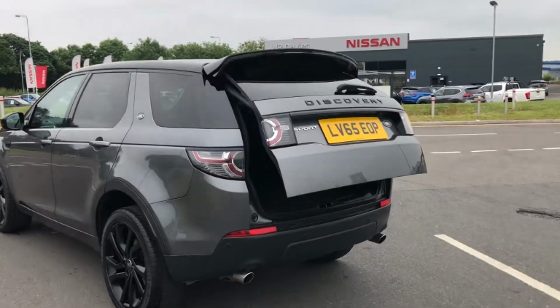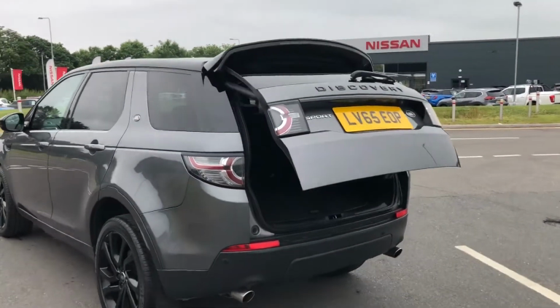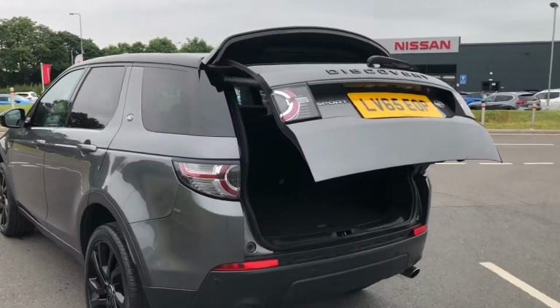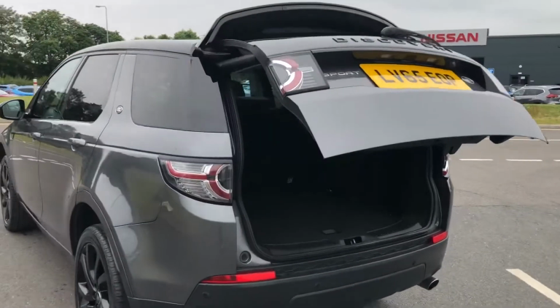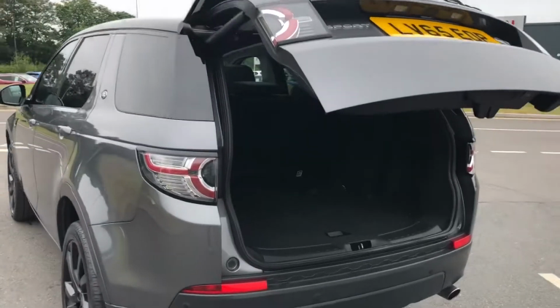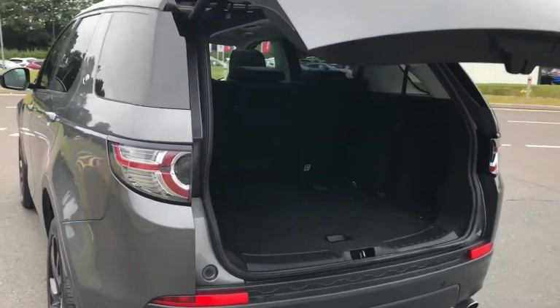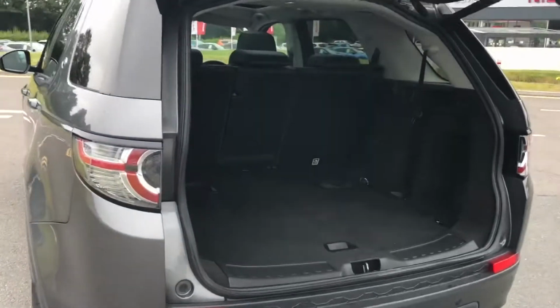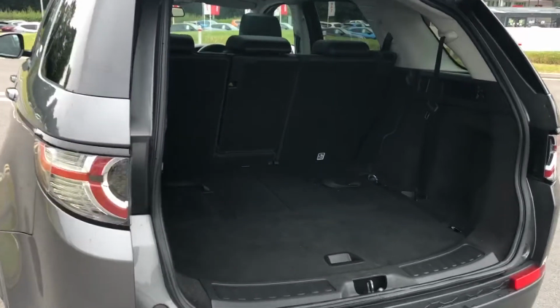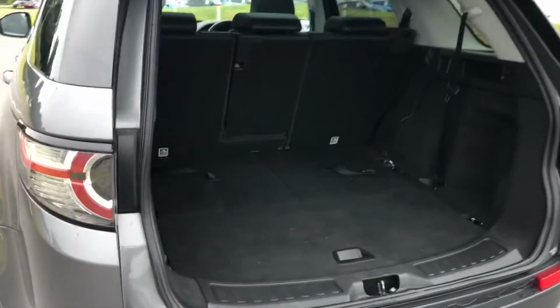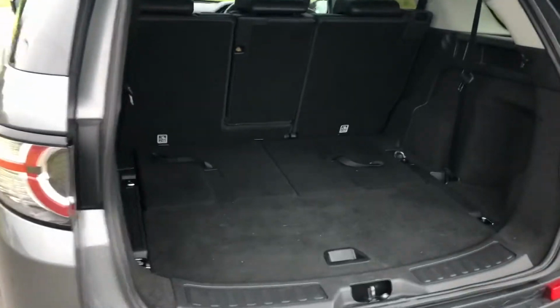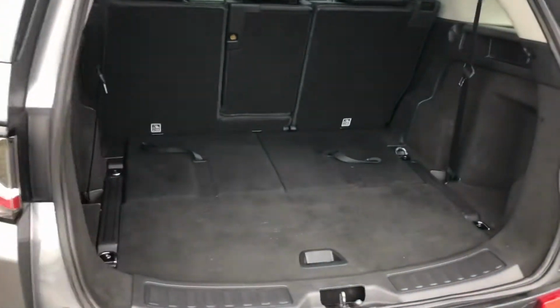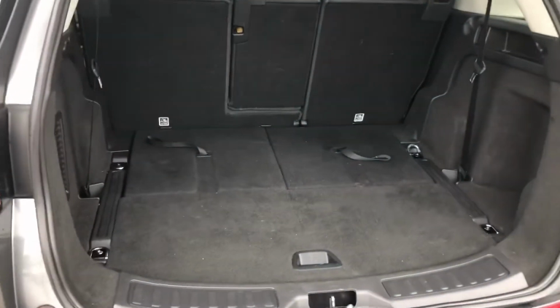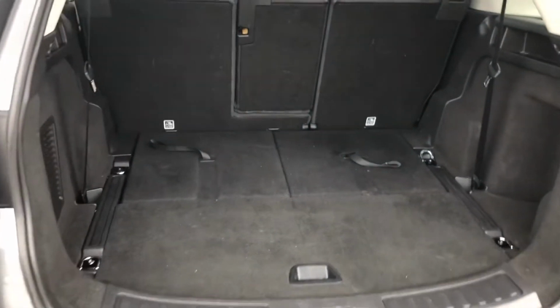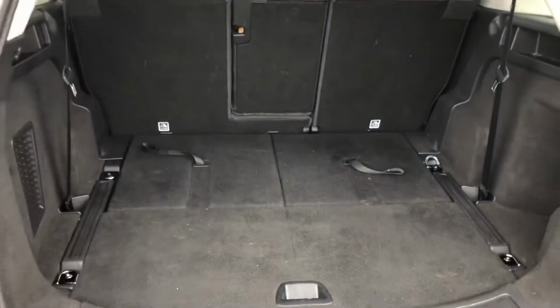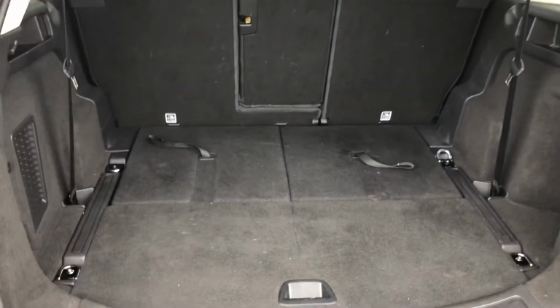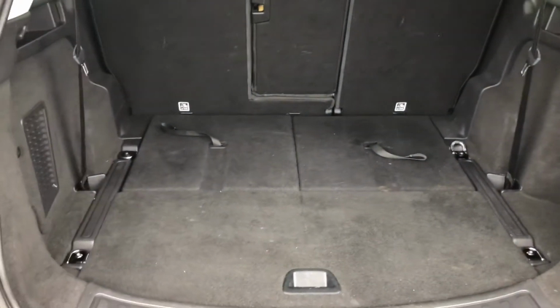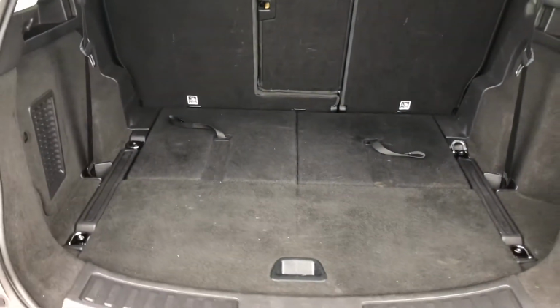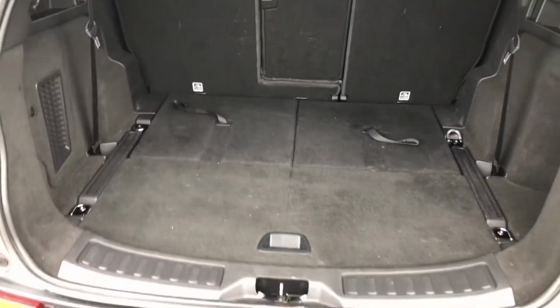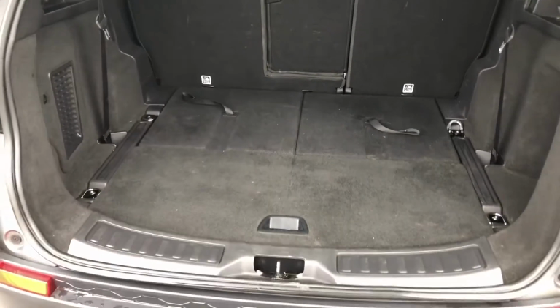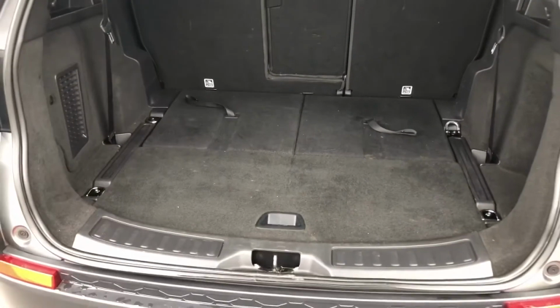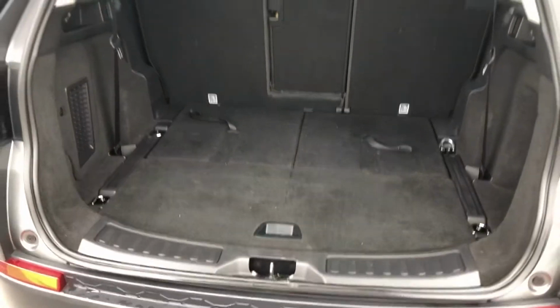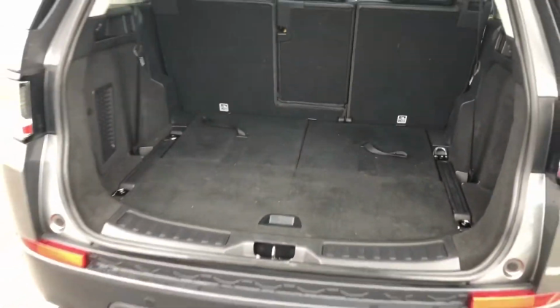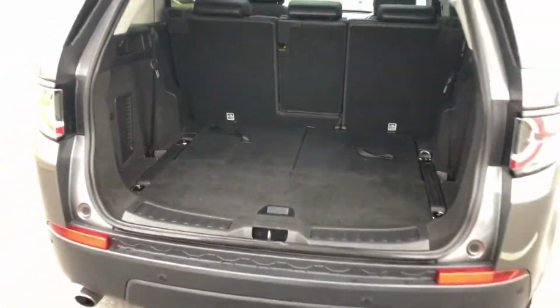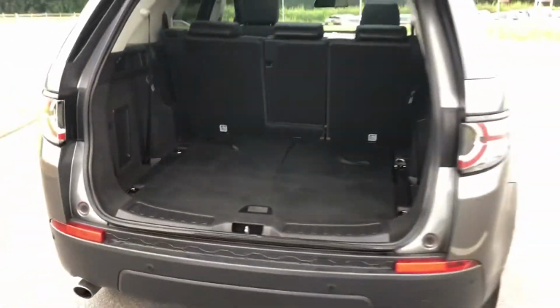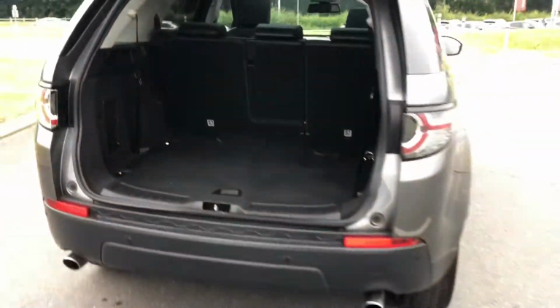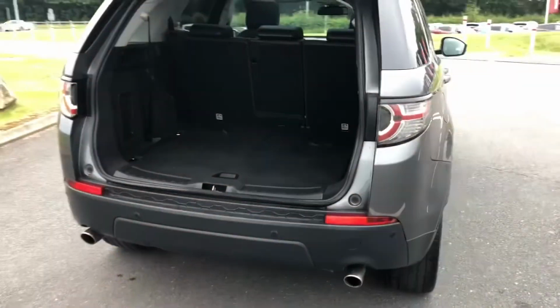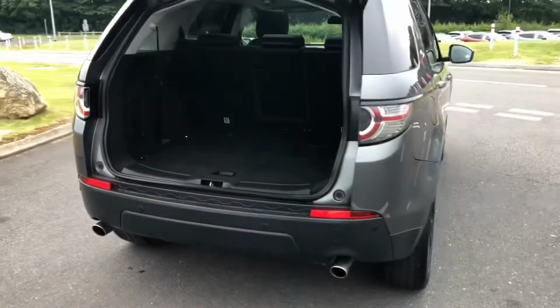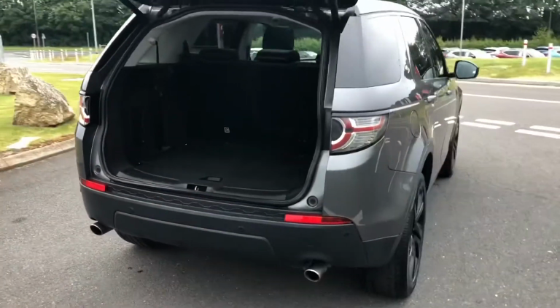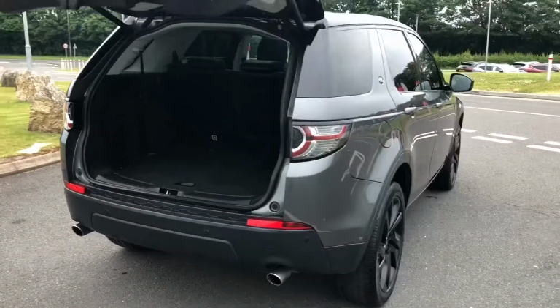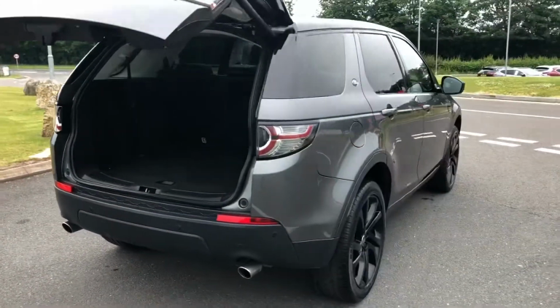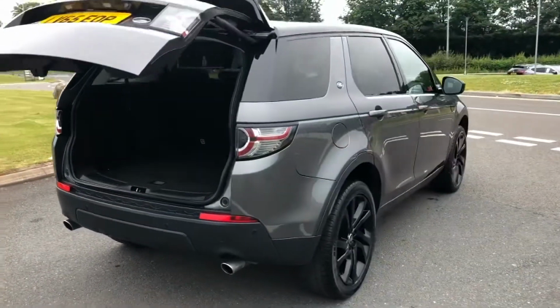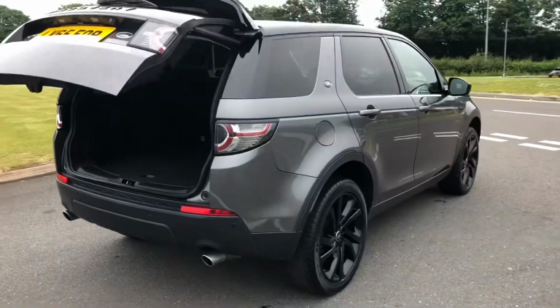A powered tailgate, great if you've got your hands full. Plenty of space there in the boot. And you do also have two extra seats, practical for bigger families or if you often have extra passengers.